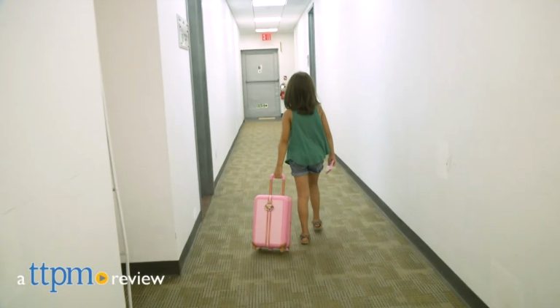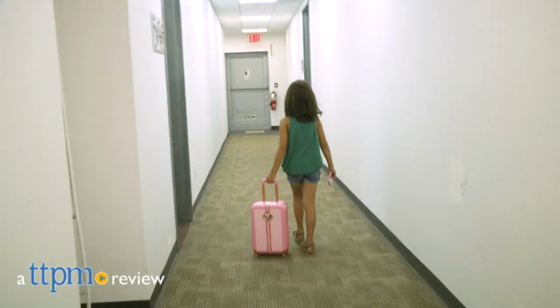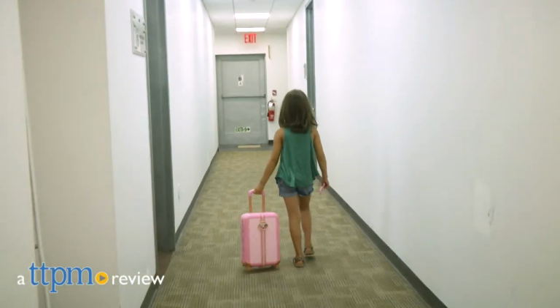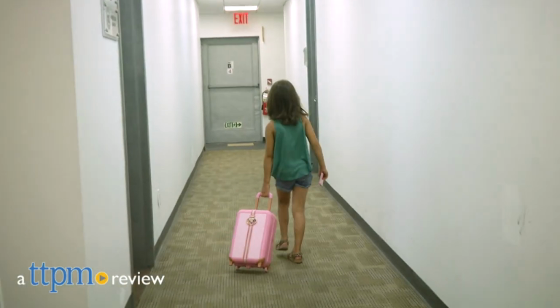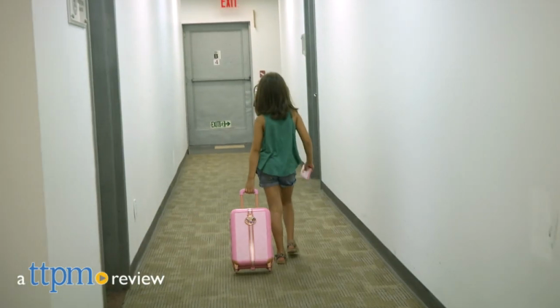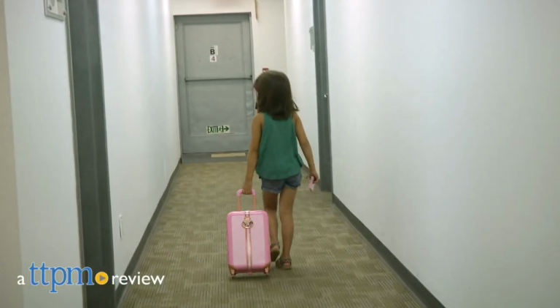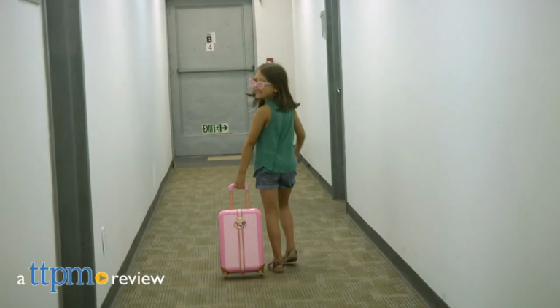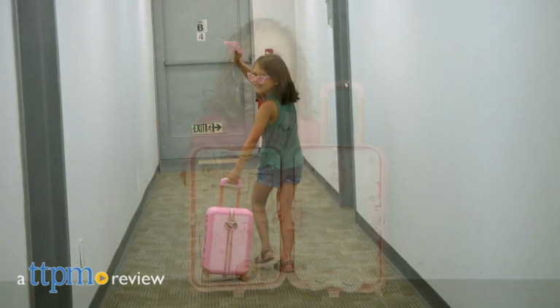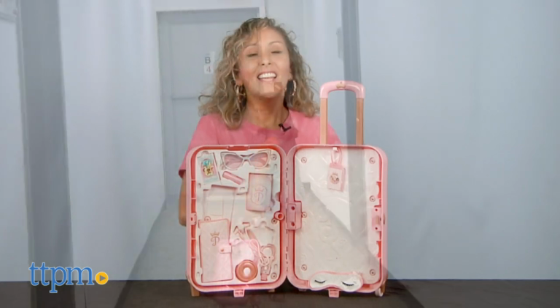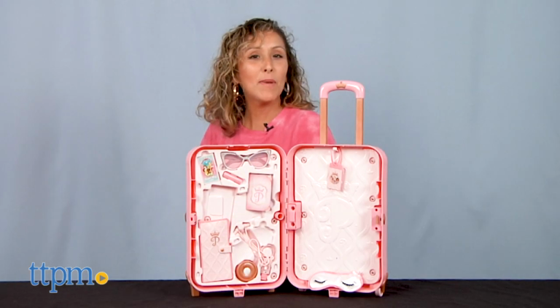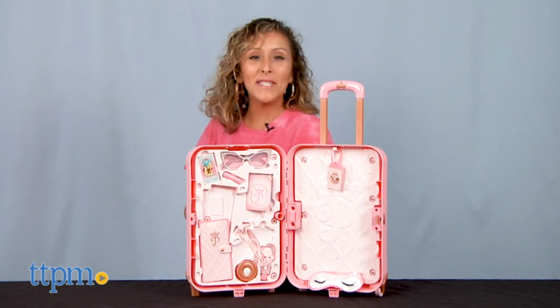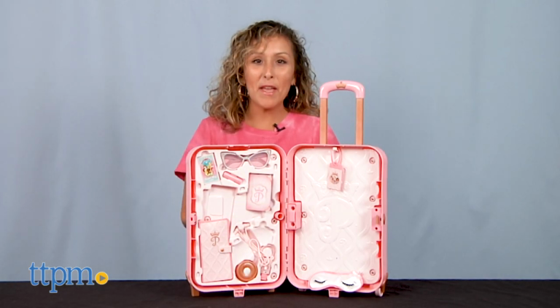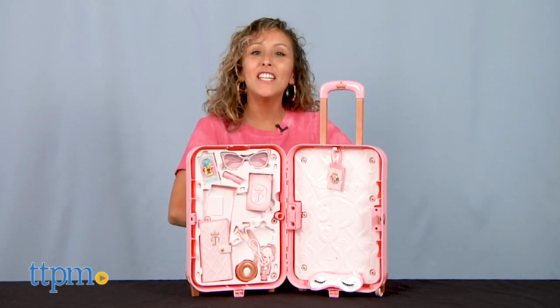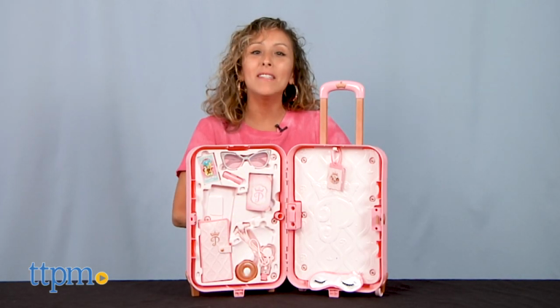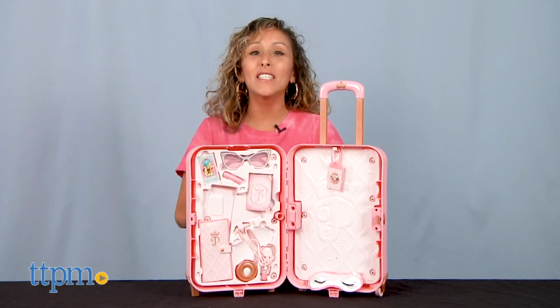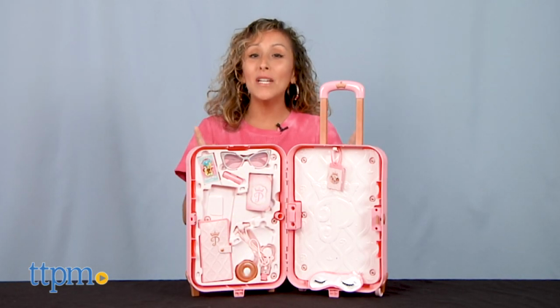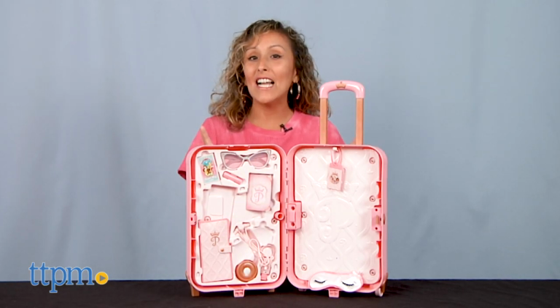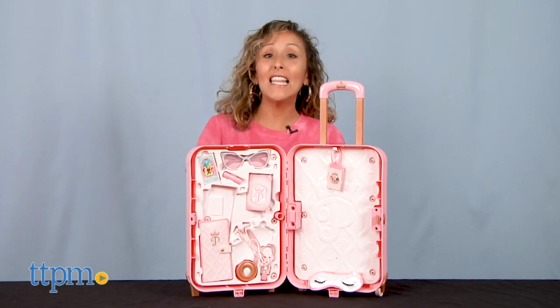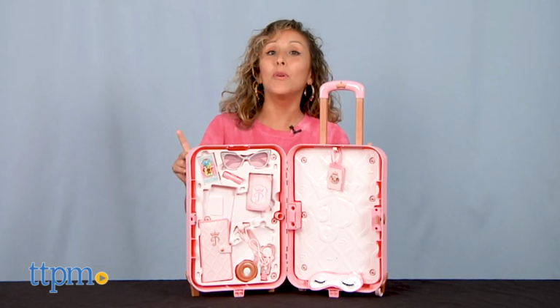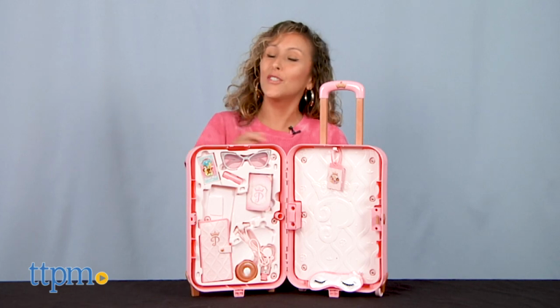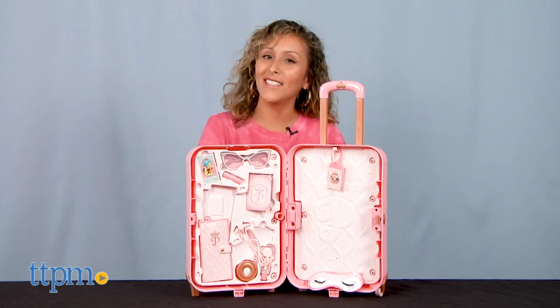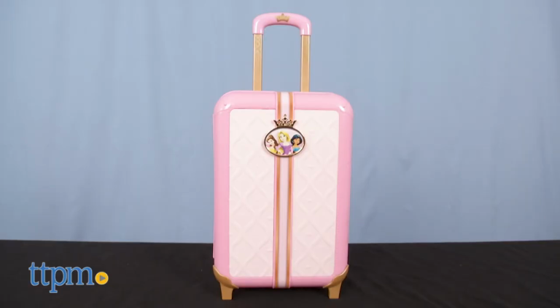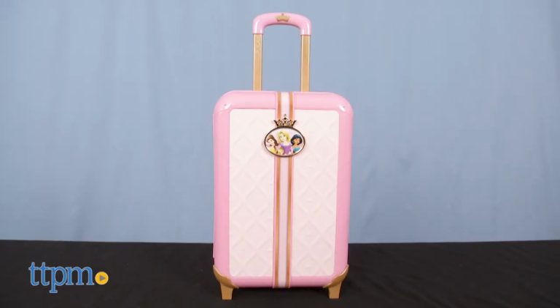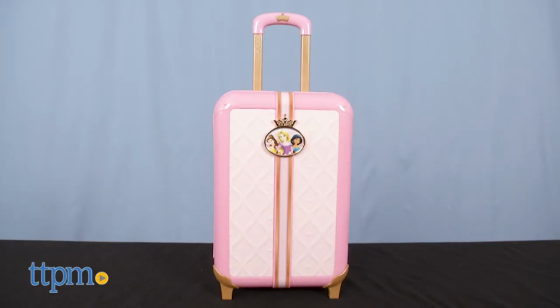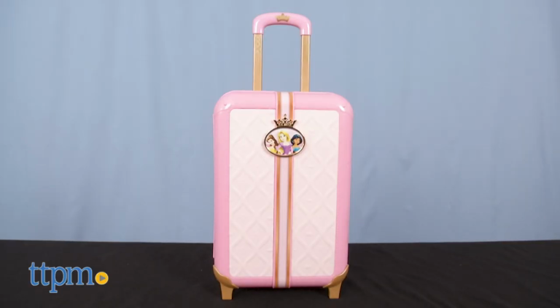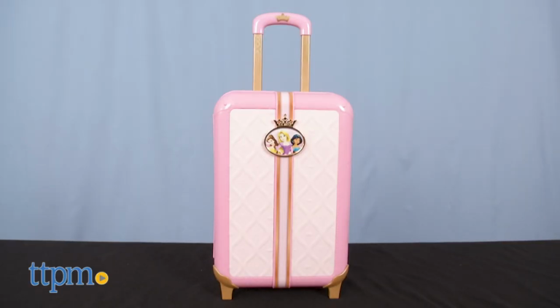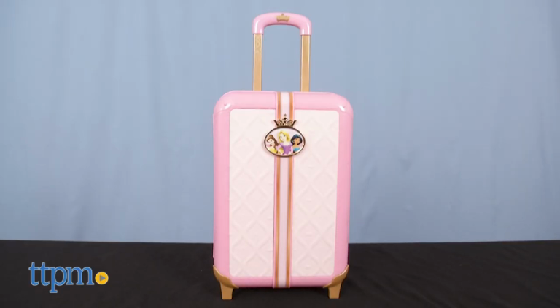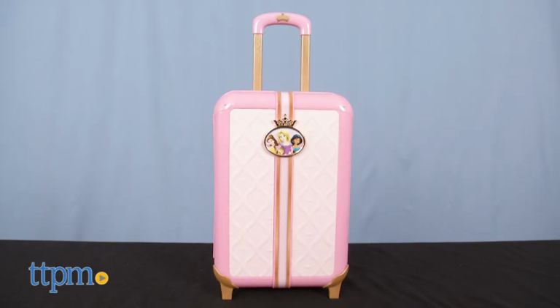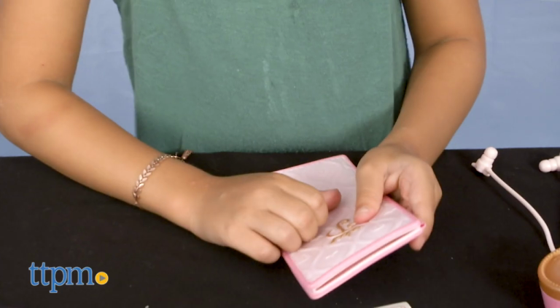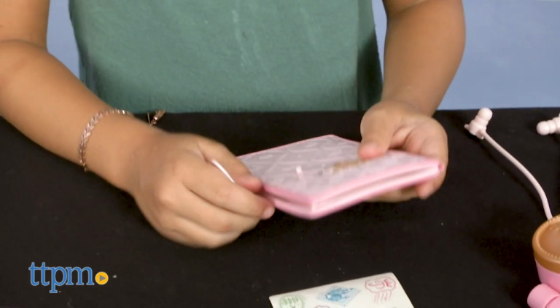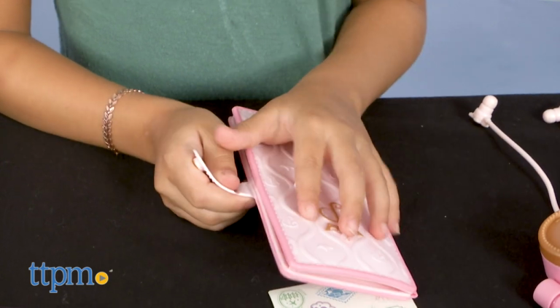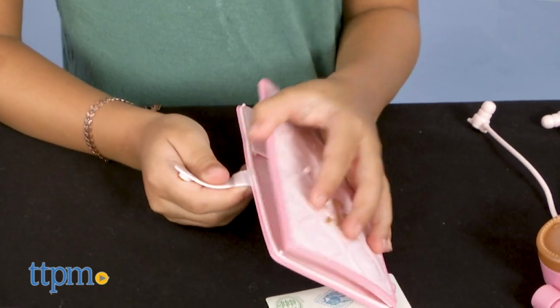Get your suitcase ready because you're off to a new adventure. Hey, it's Betsy from TTPM and Jack Pacific's Princess Style Styling Up the World suitcase. To check out more Disney Princess toys, hit that subscribe button for more daily reviews.